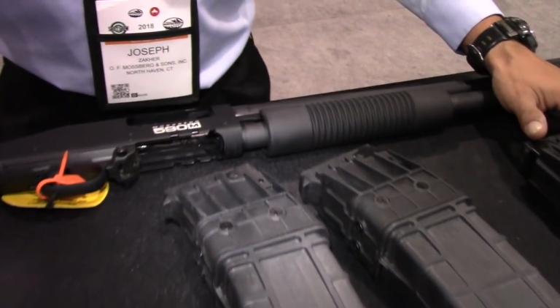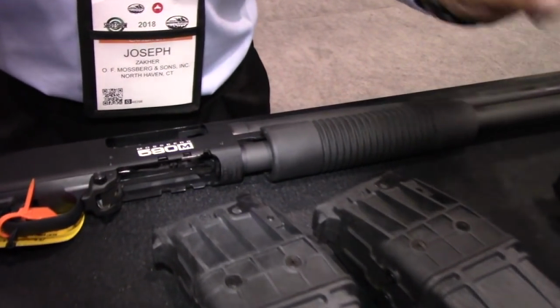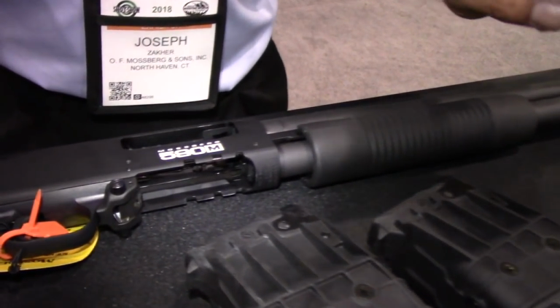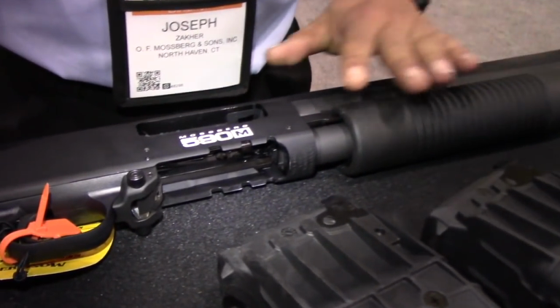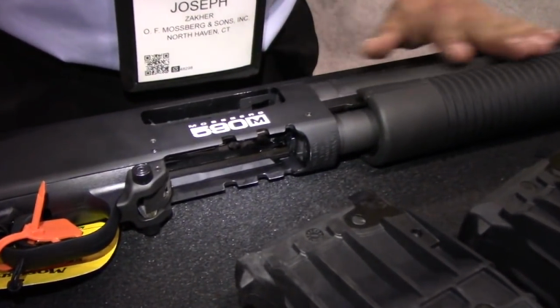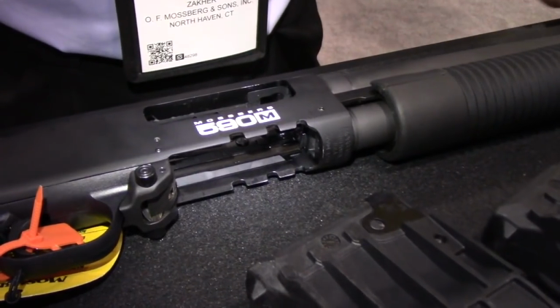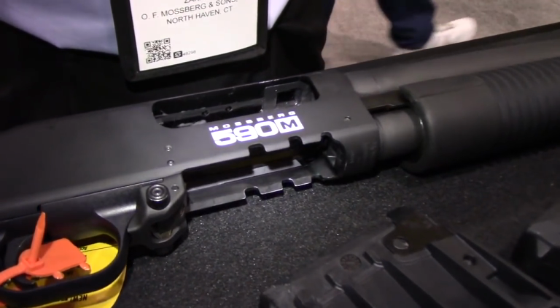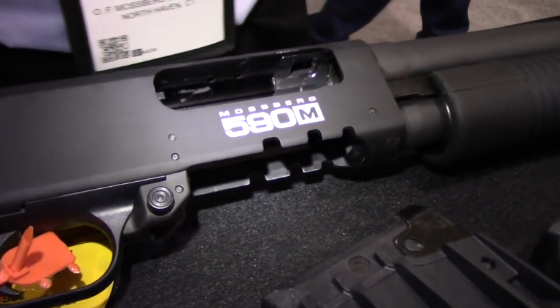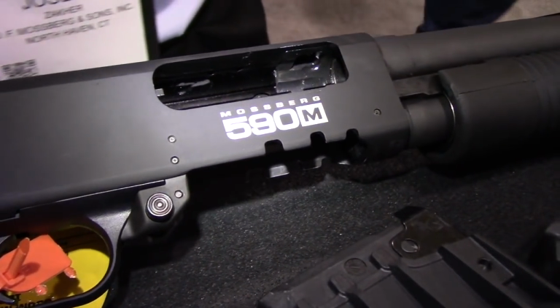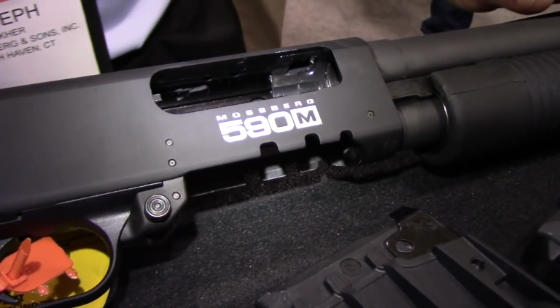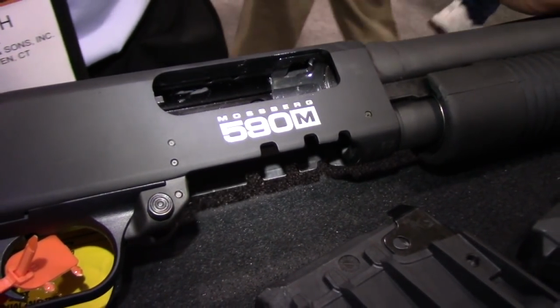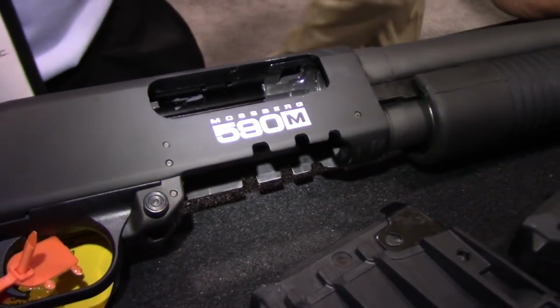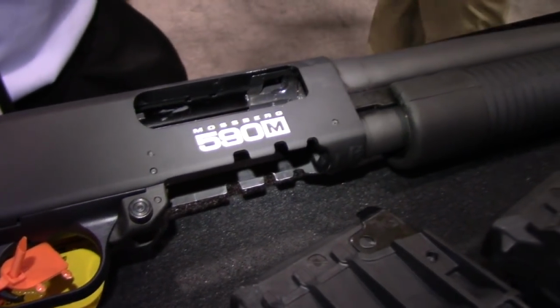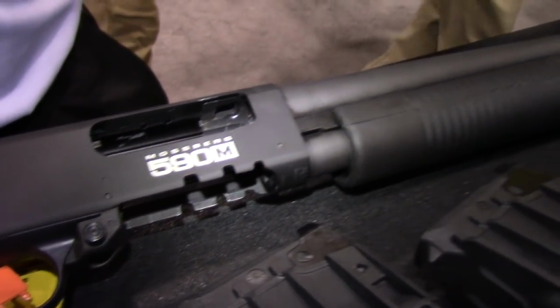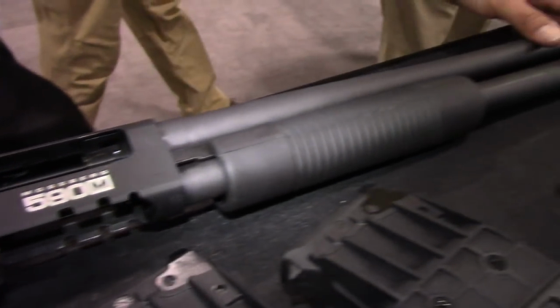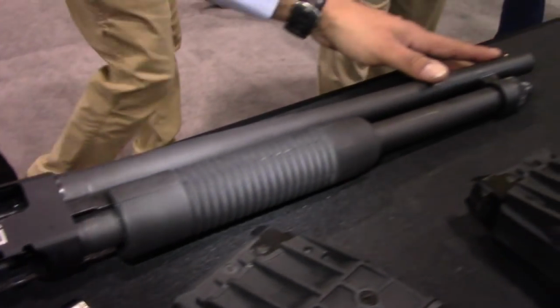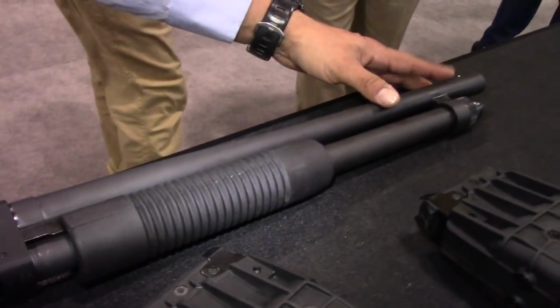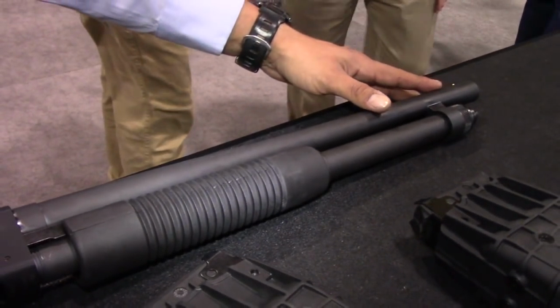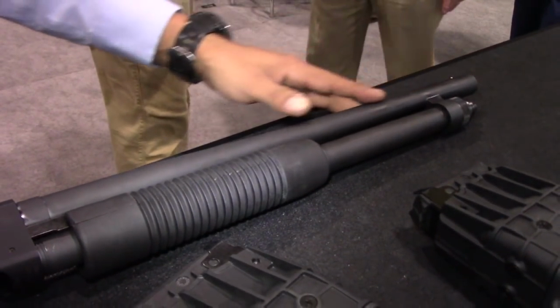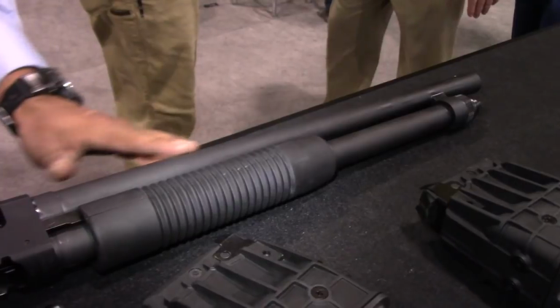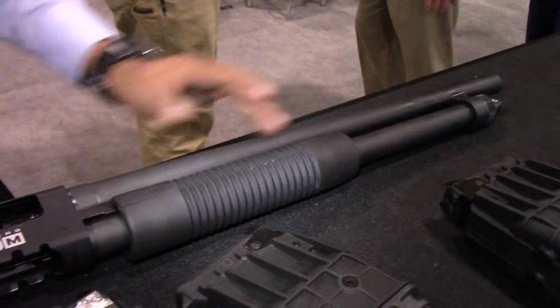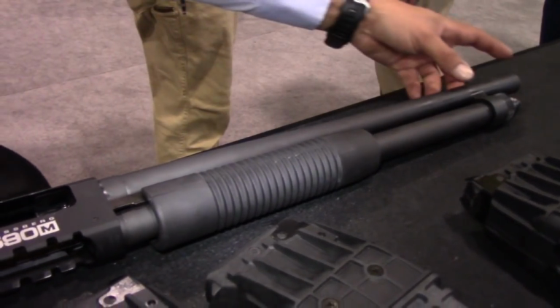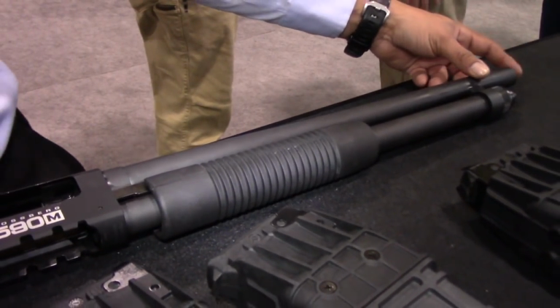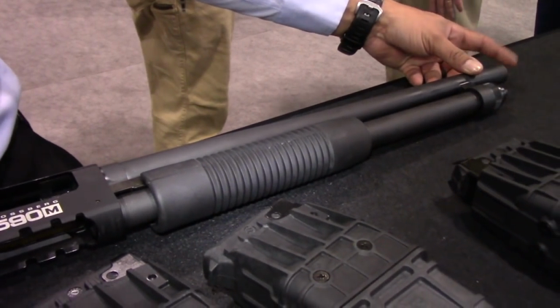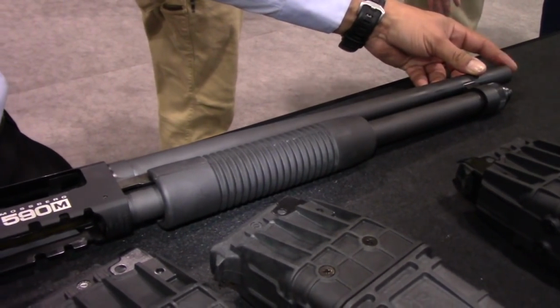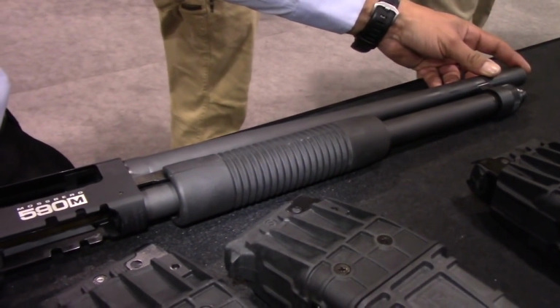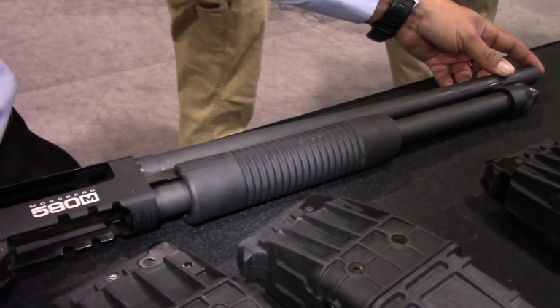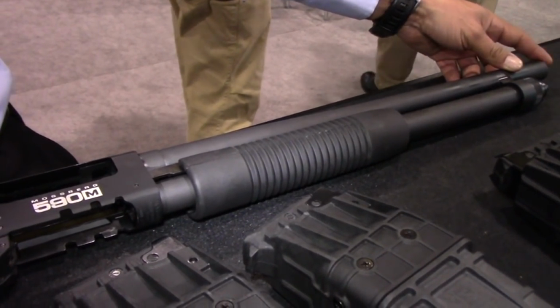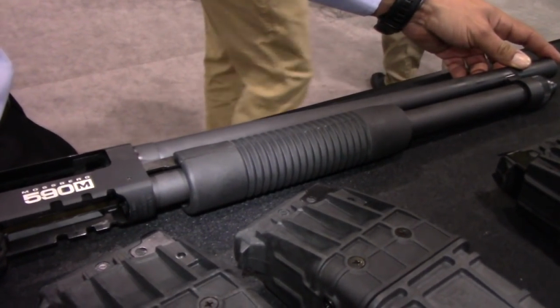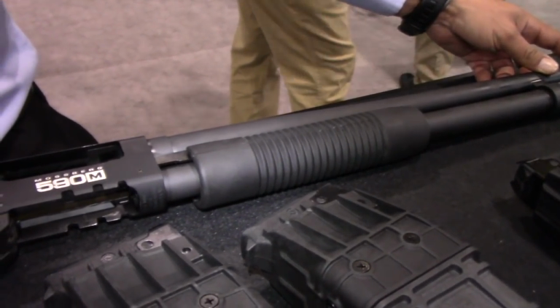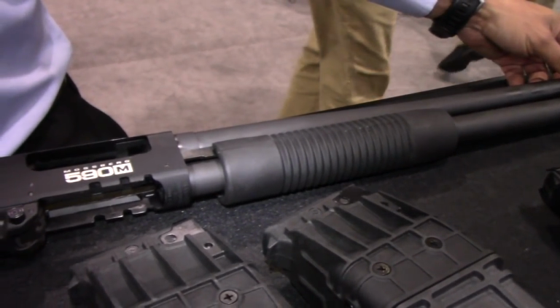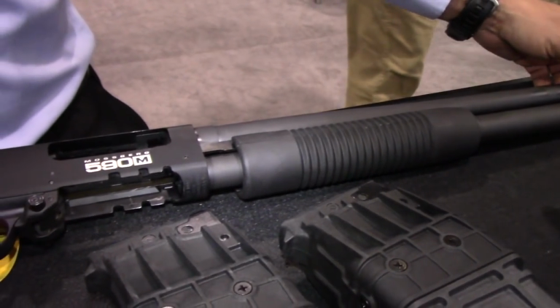There are two versions of this firearm. This one is a plain barrel with an 18-inch barrel. The other one has a ghost ring system with a heat shield, and also an accu-choke system for different choke patterns.